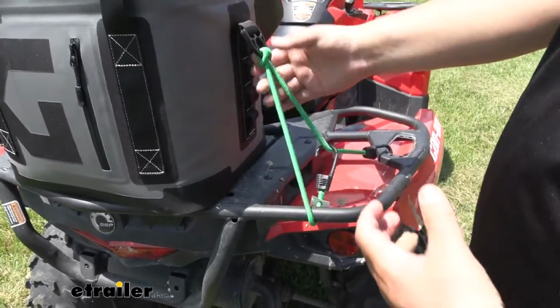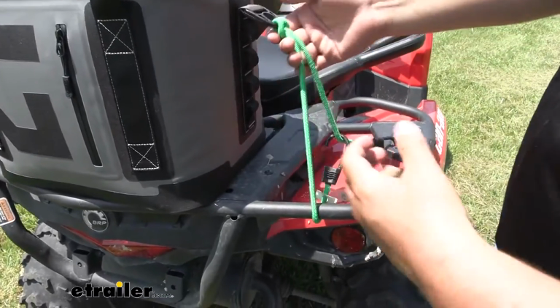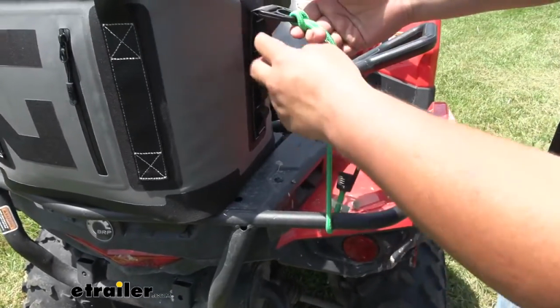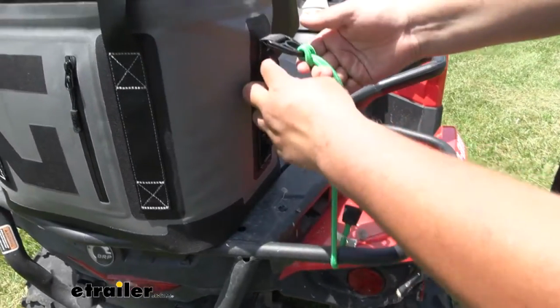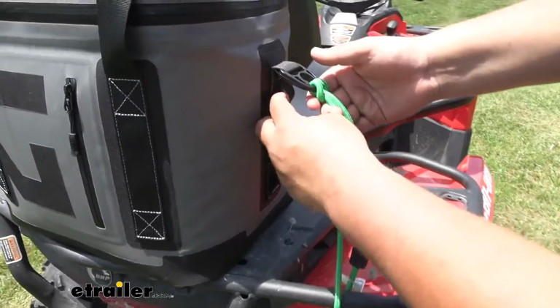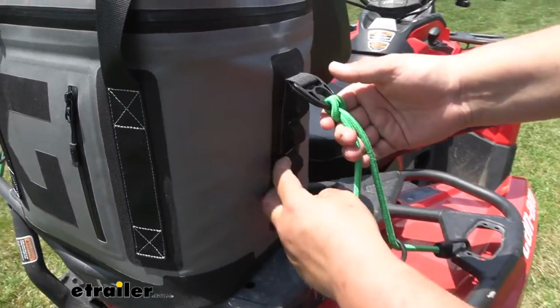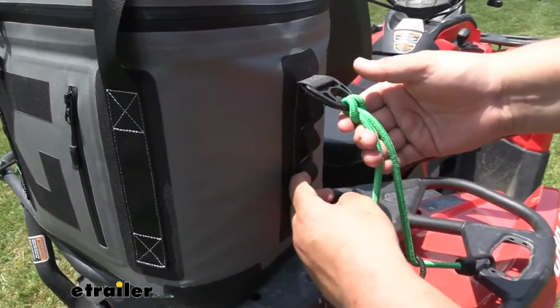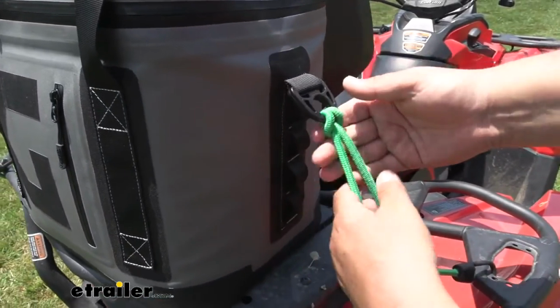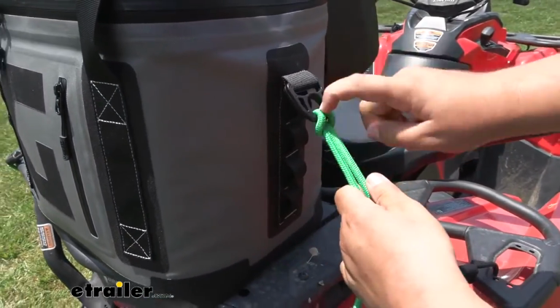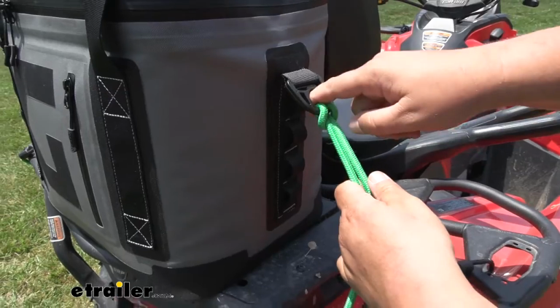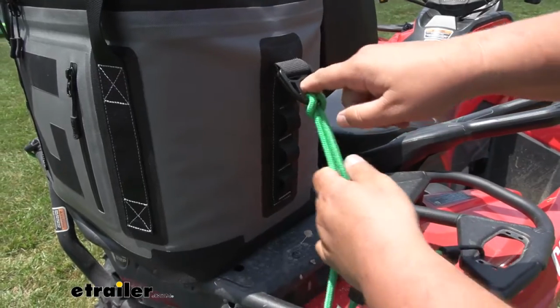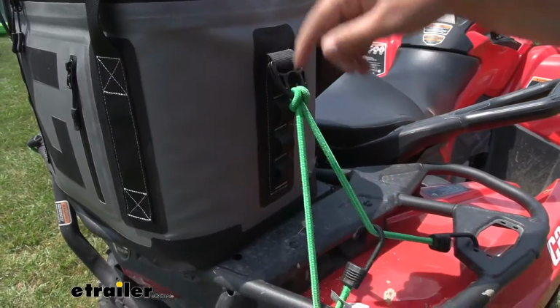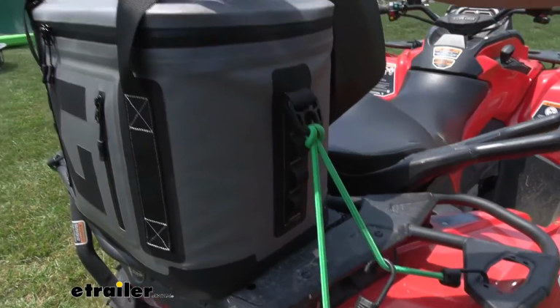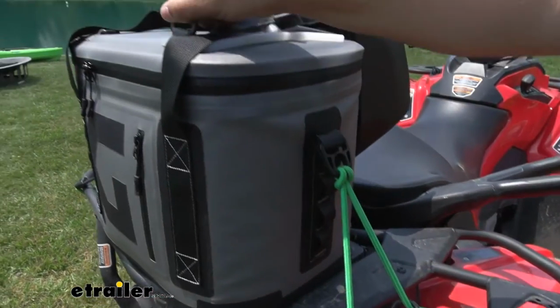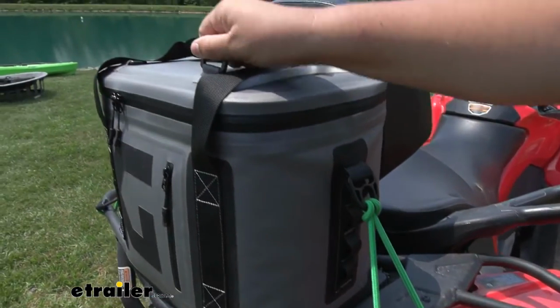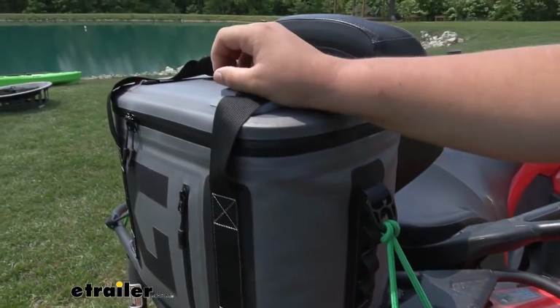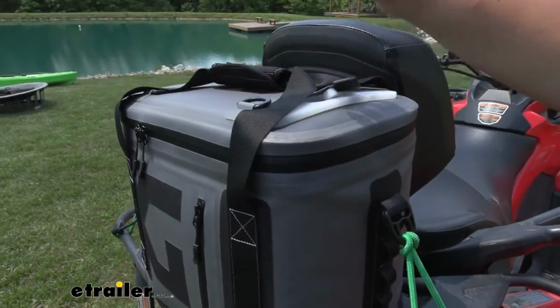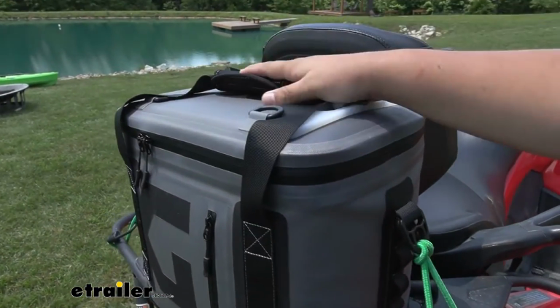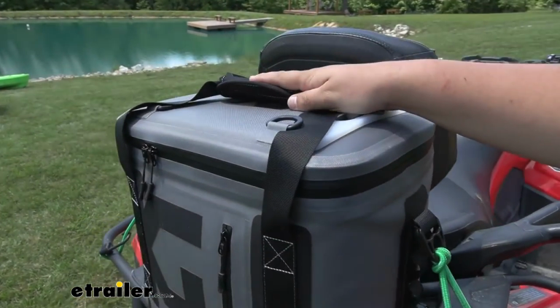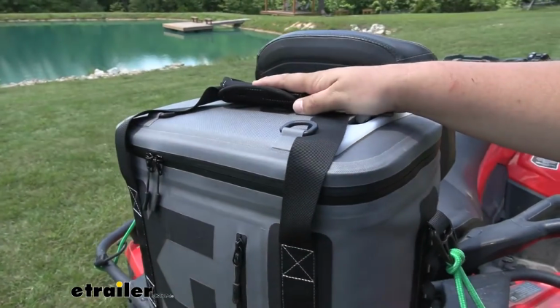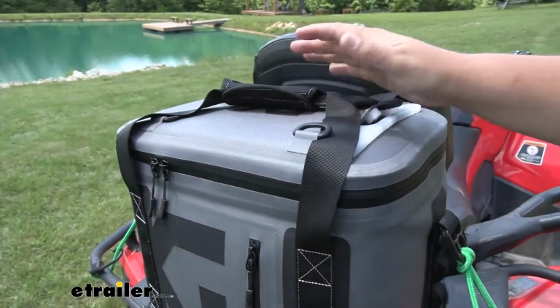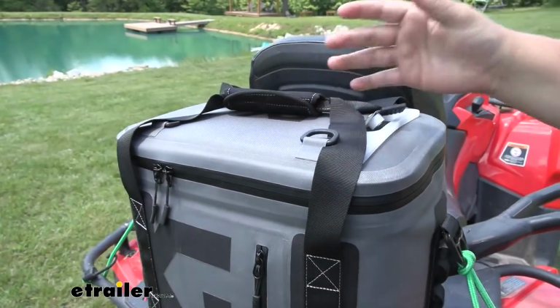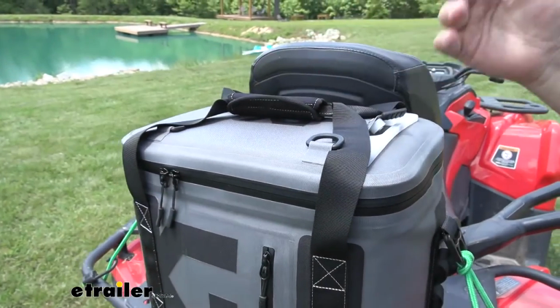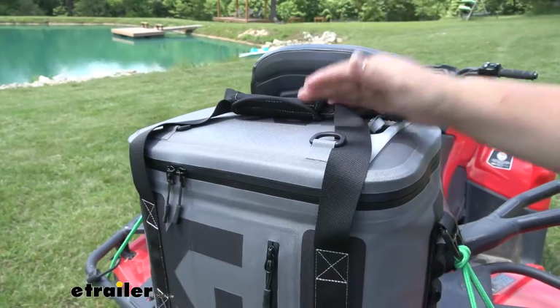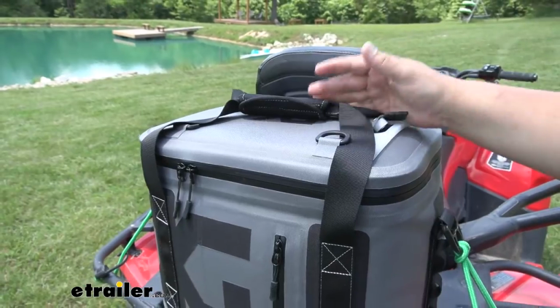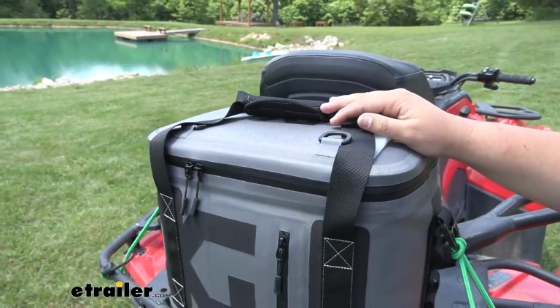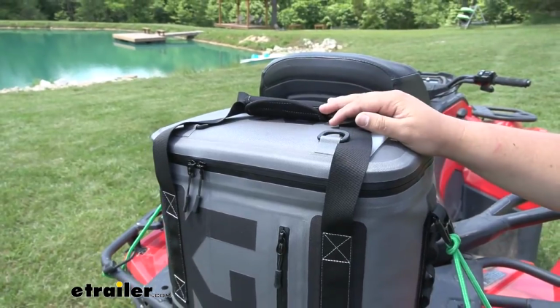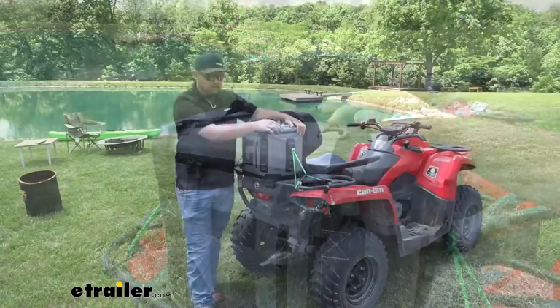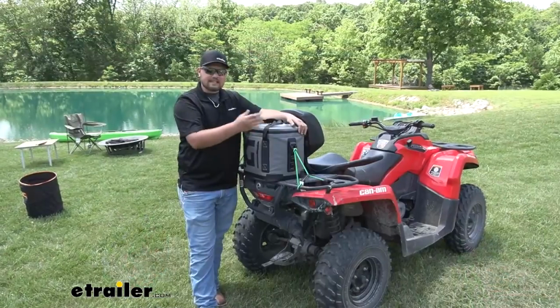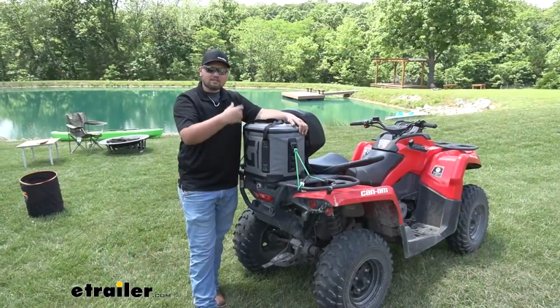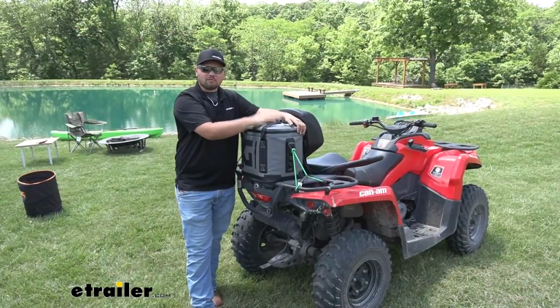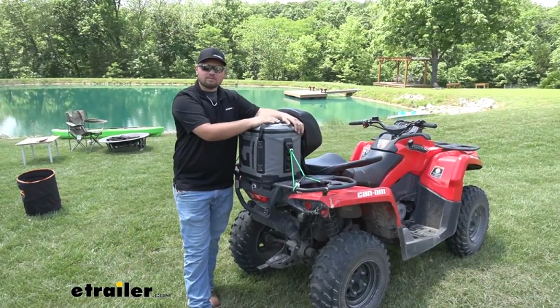A lot of coolers aren't going to offer as many tie-down points as this one will. We're going to have rings on the side that you can use to tie down, even these clips here, and we are going to have D-rings on the top. So there's going to be a lot of different ways to secure this down to whatever vehicle you might be using. Let's take it out and see how it performs.